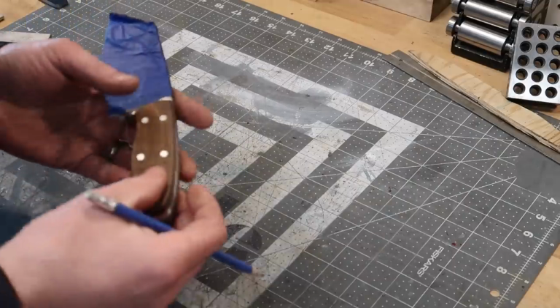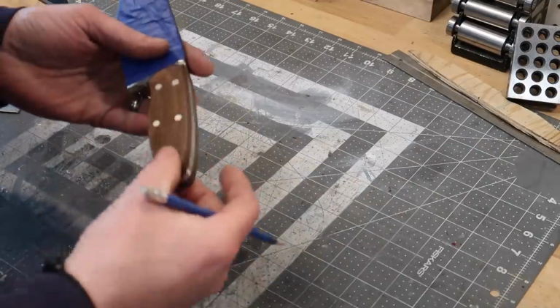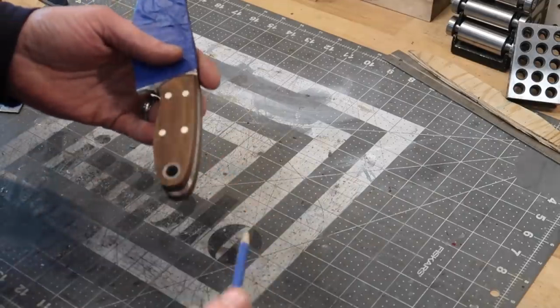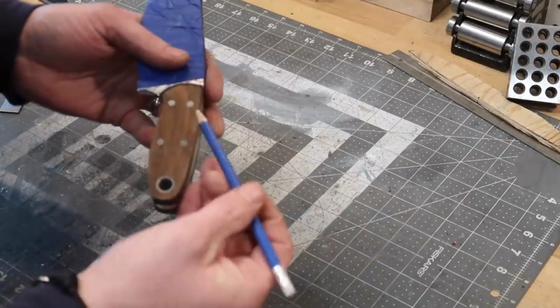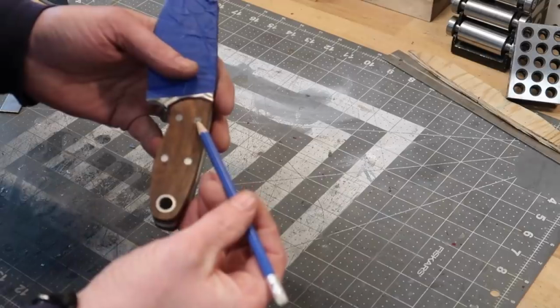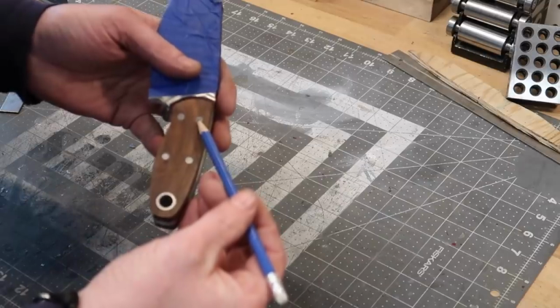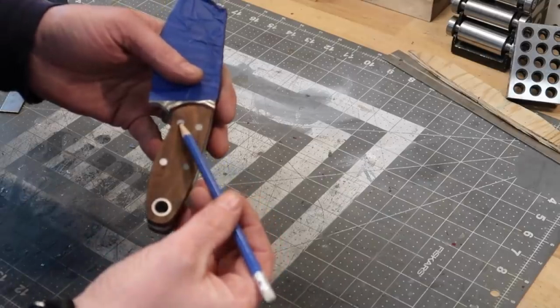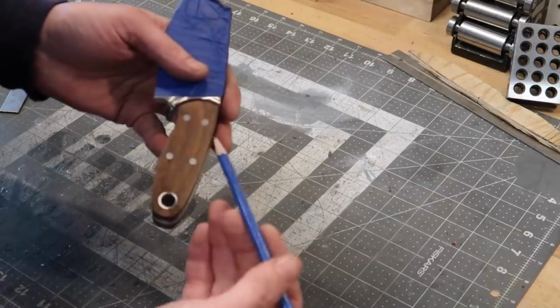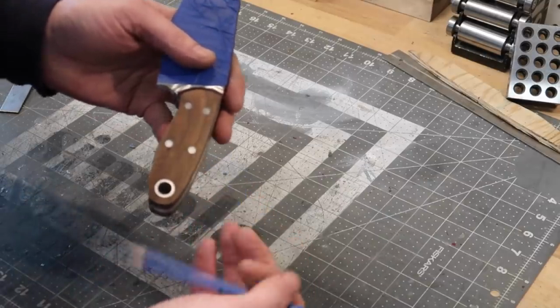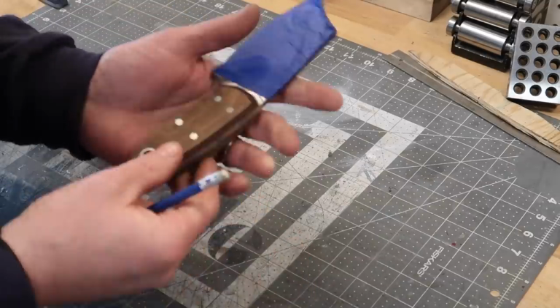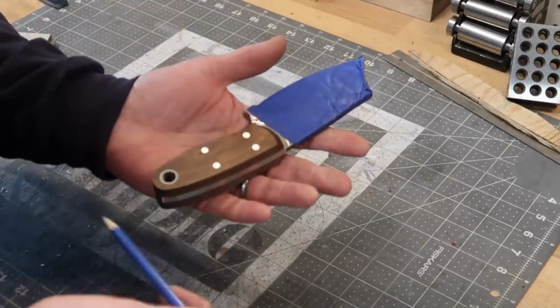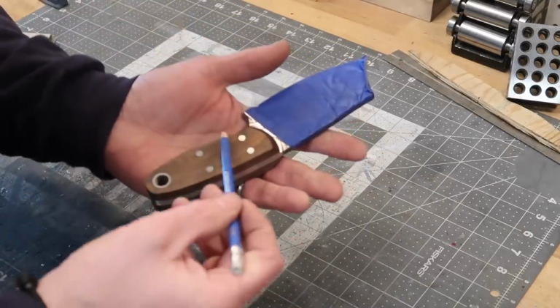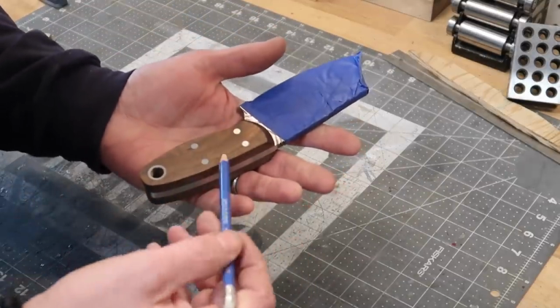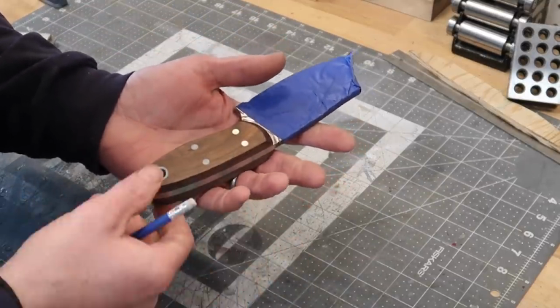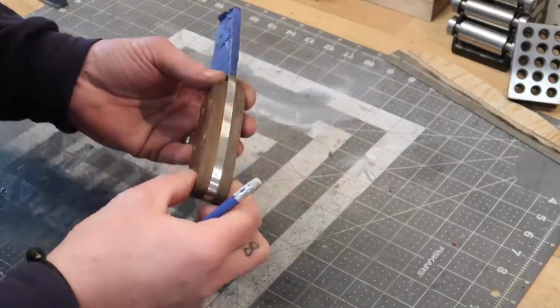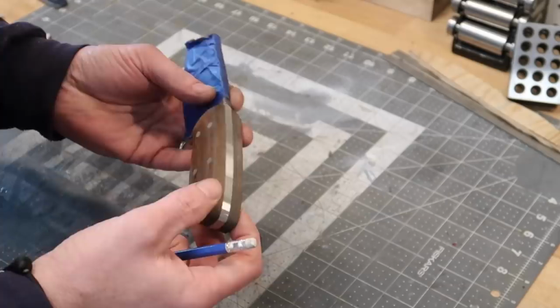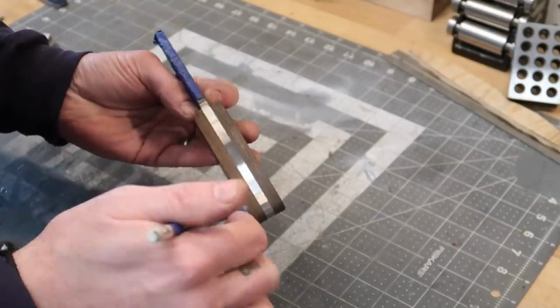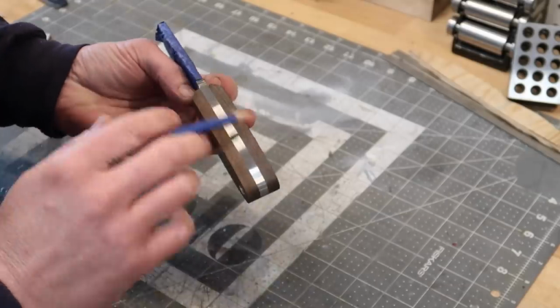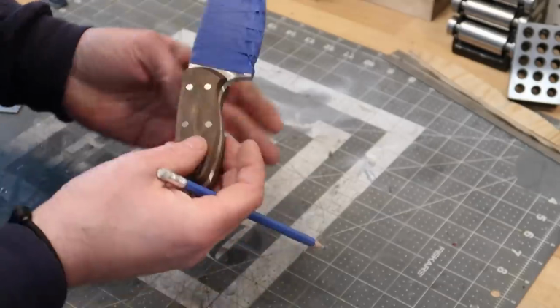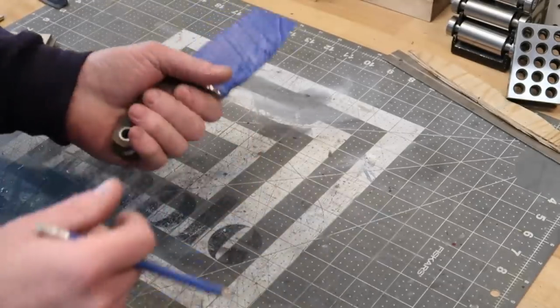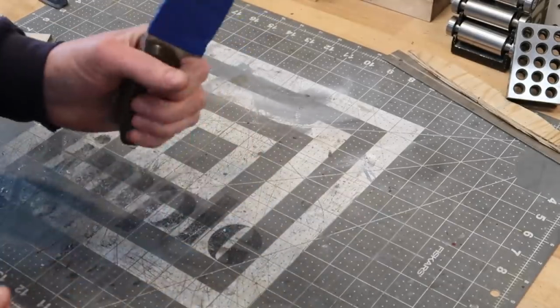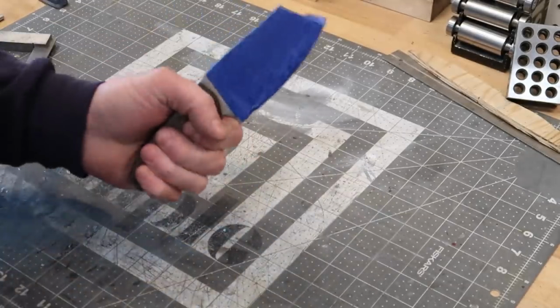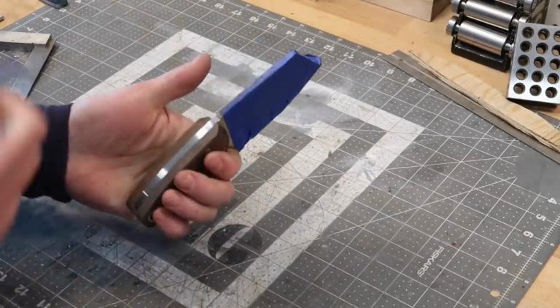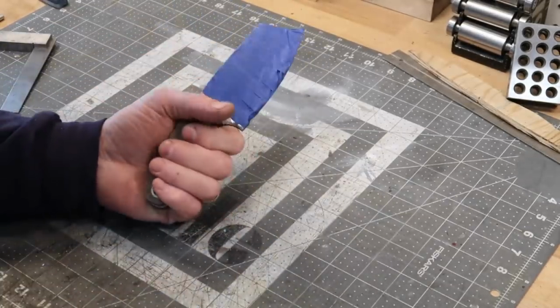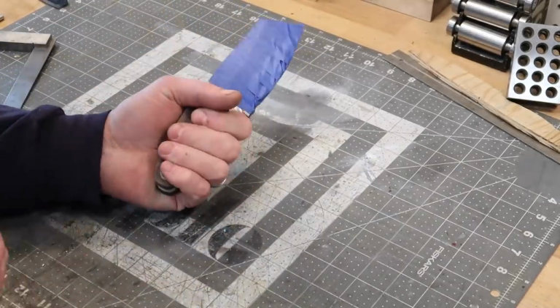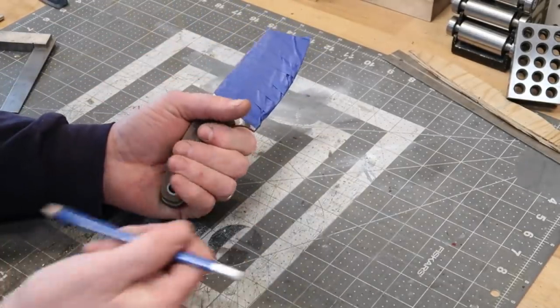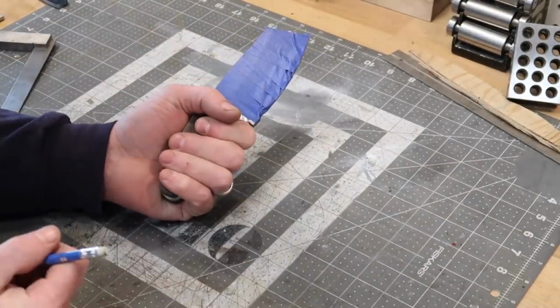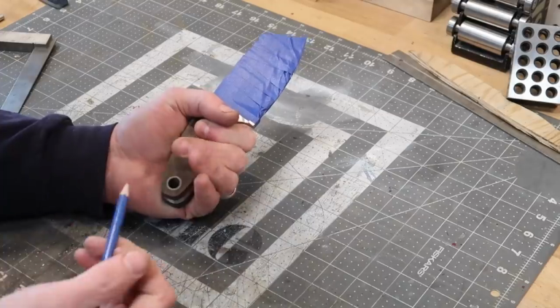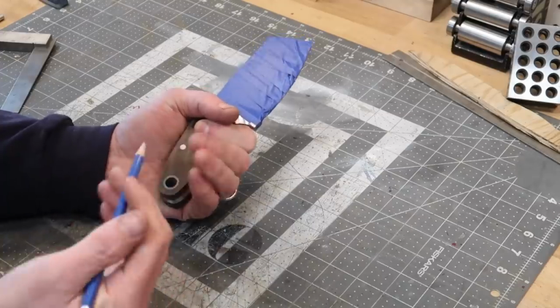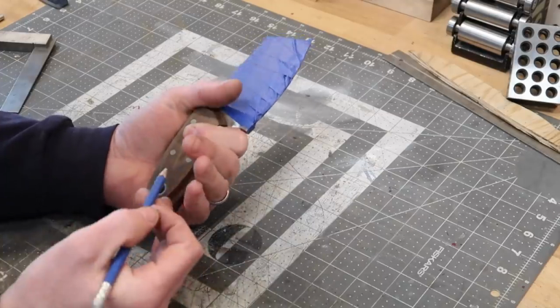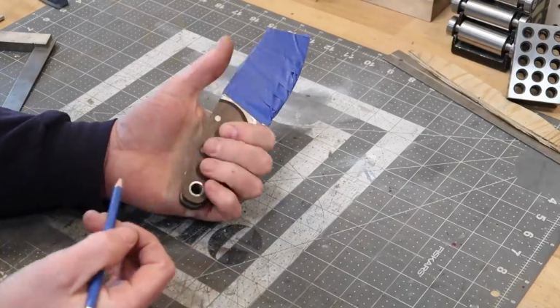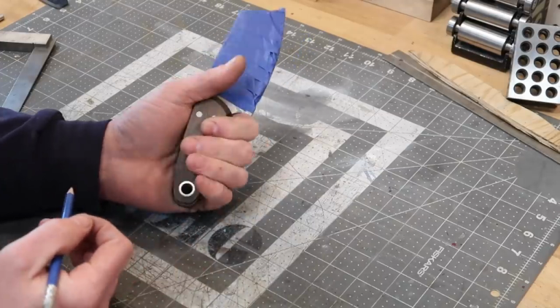We've gone ahead and flattened out the scales. We ground these down so that we ended up grinding past where those screw slots were, got this taken down, then profiled everything to the tank. Now what I'm going to do with this one is taper the back end a little bit and give myself a few reference marks.